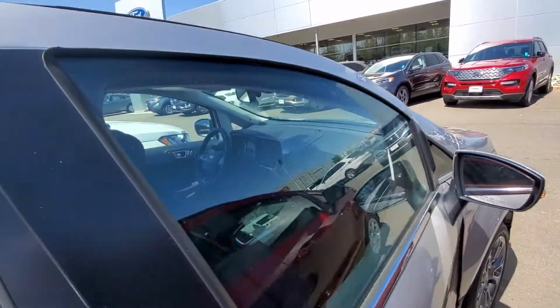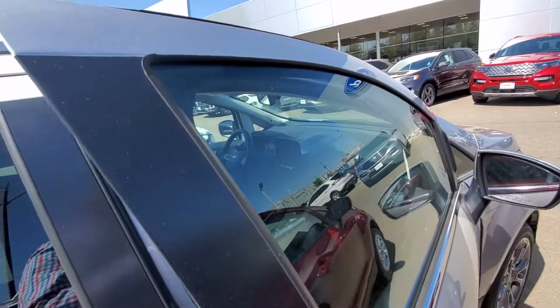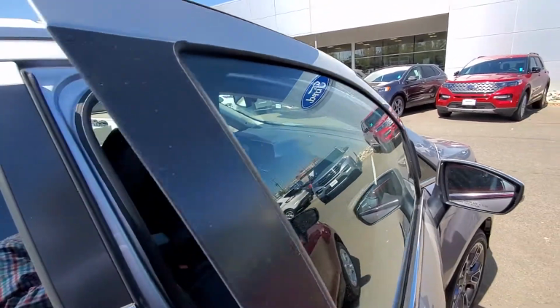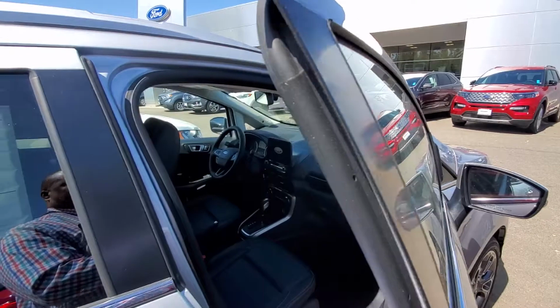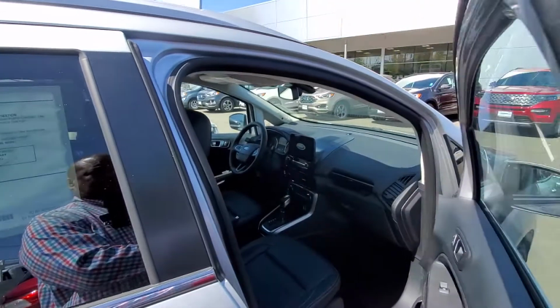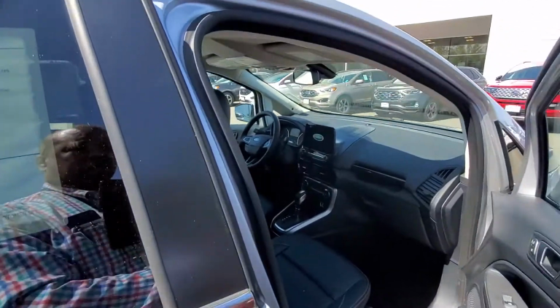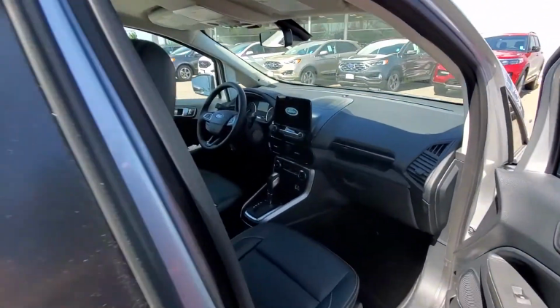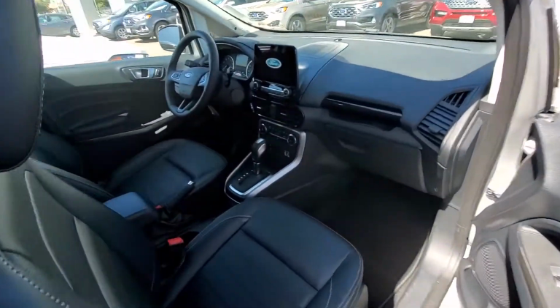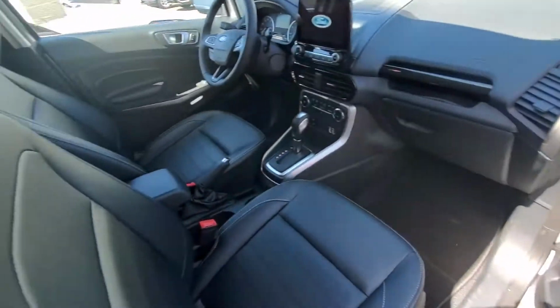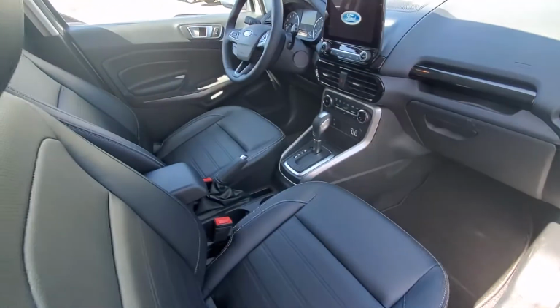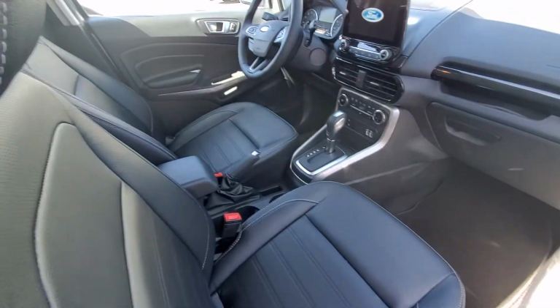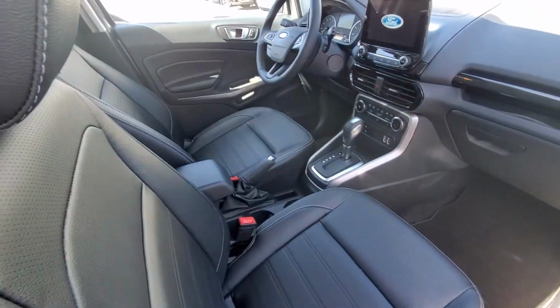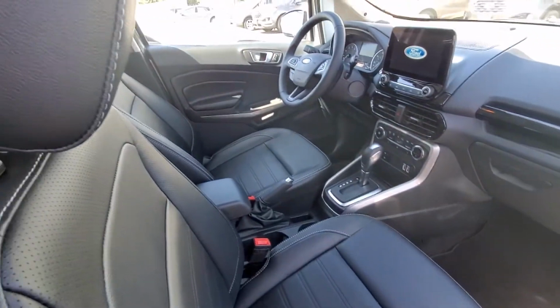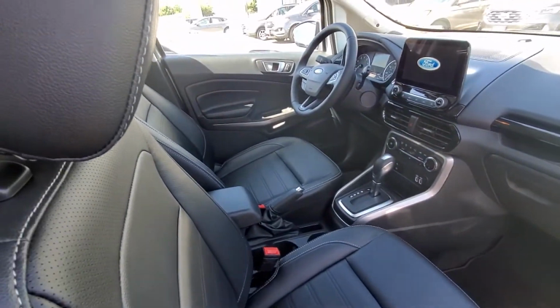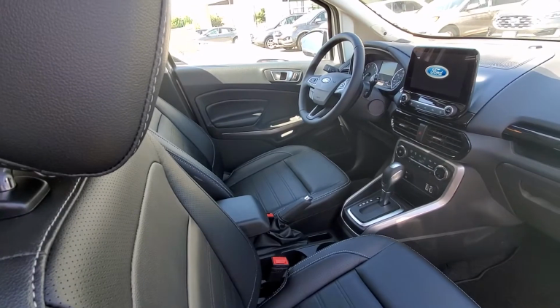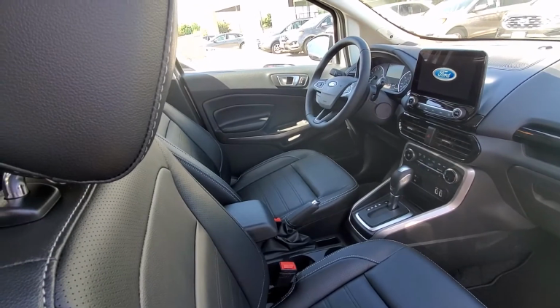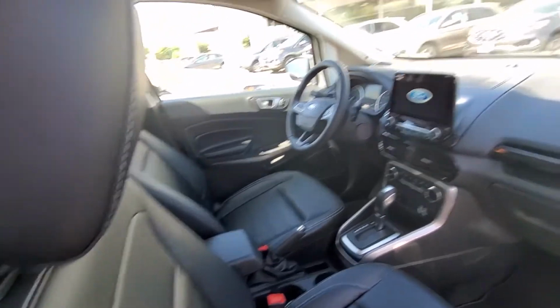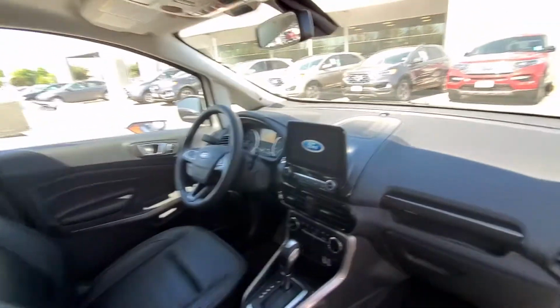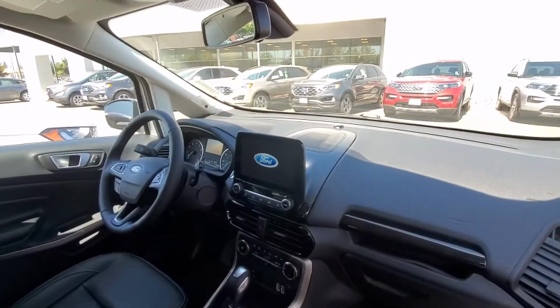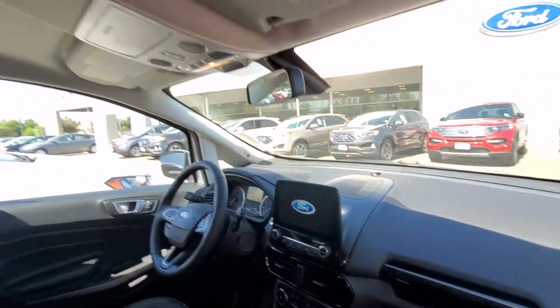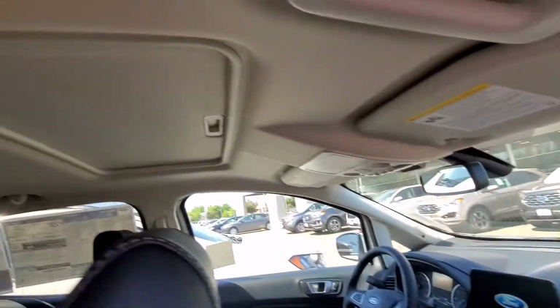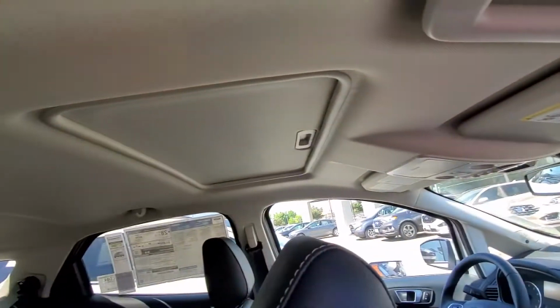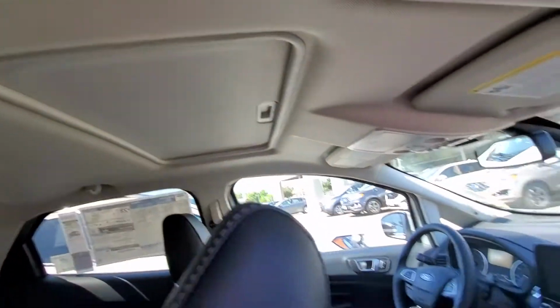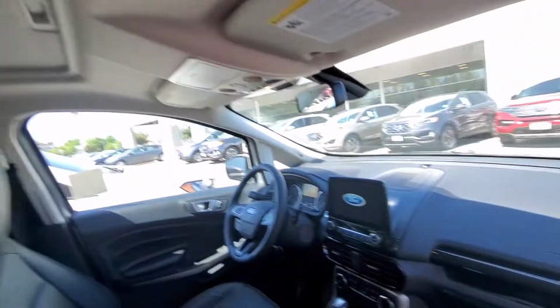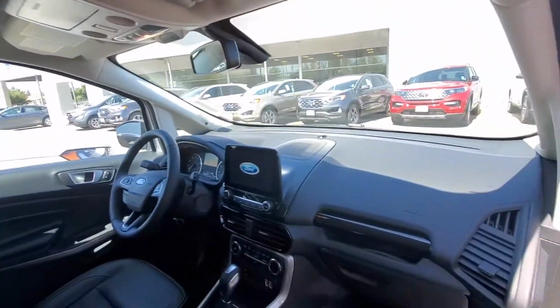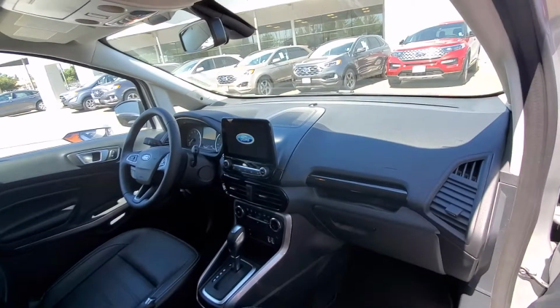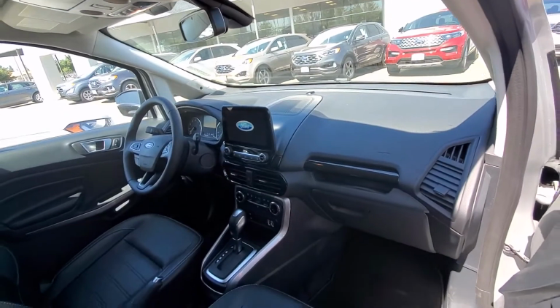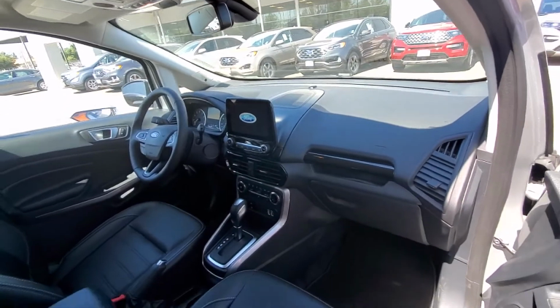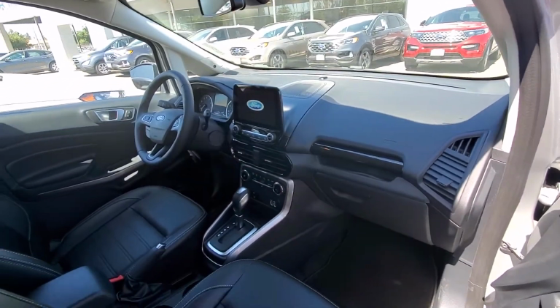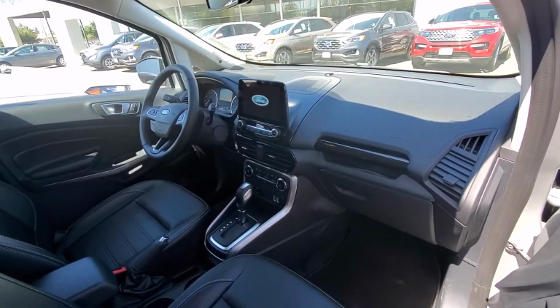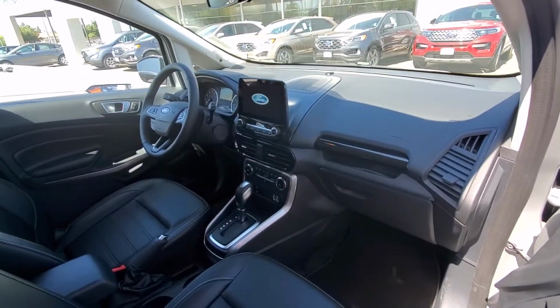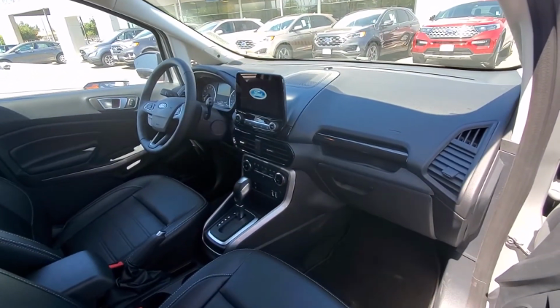It has the blind spot mirrors. It also has heated seats for the driver and passenger side. And there's your navigation. You also have a moon roof. So this is well equipped — it is a Titanium so it has just about everything except for a driver.